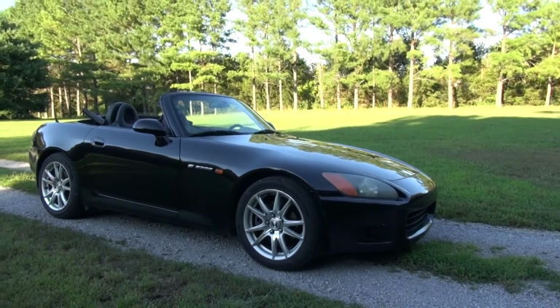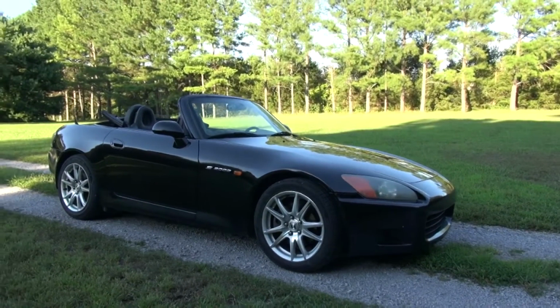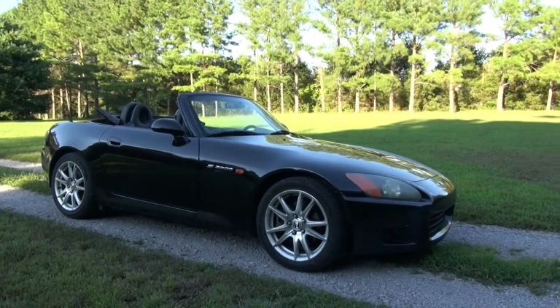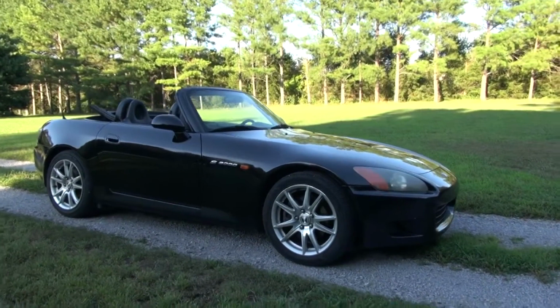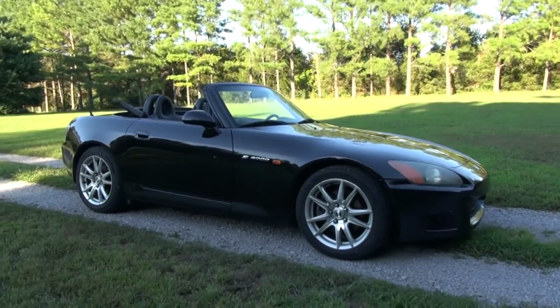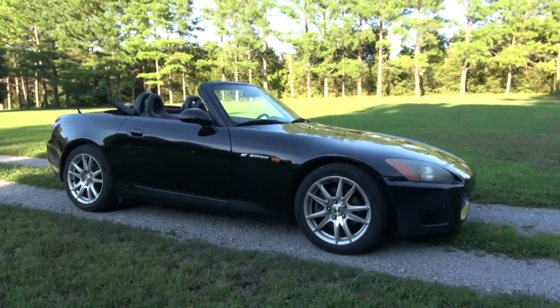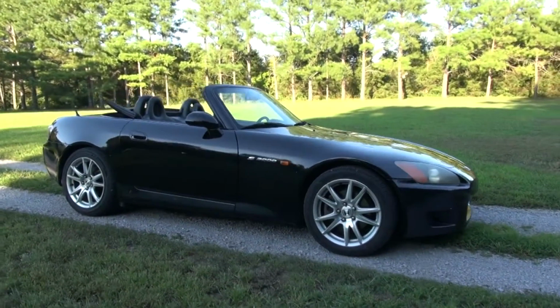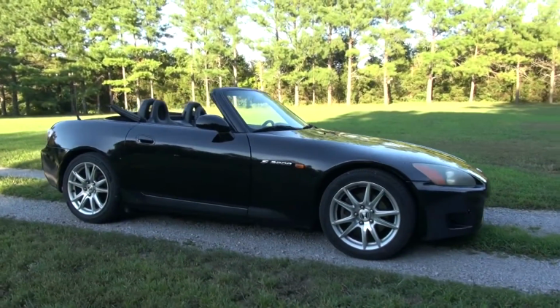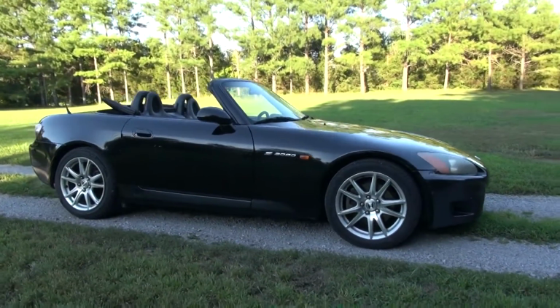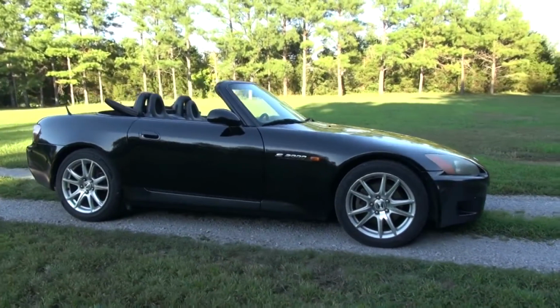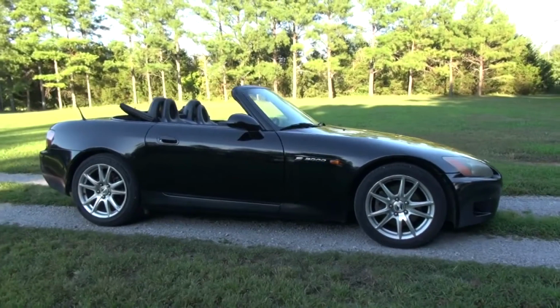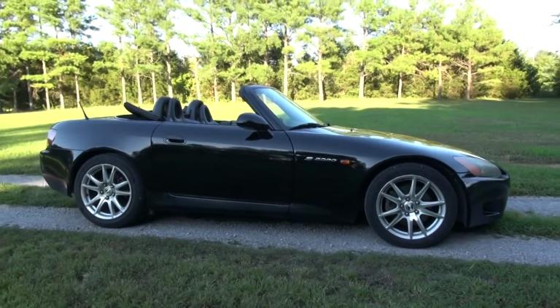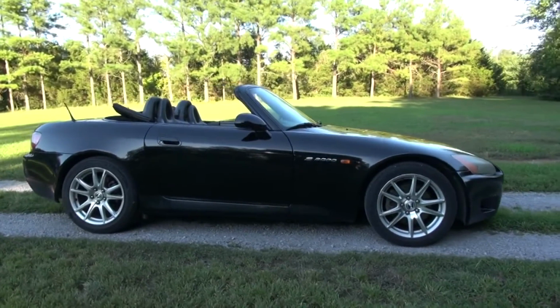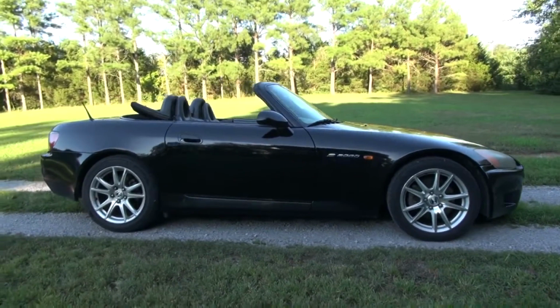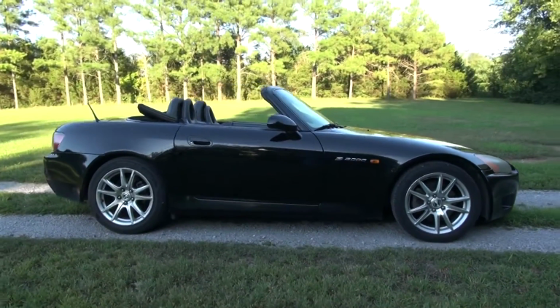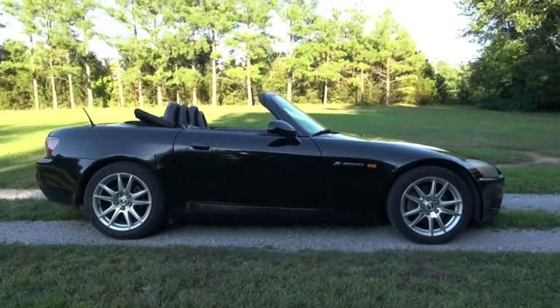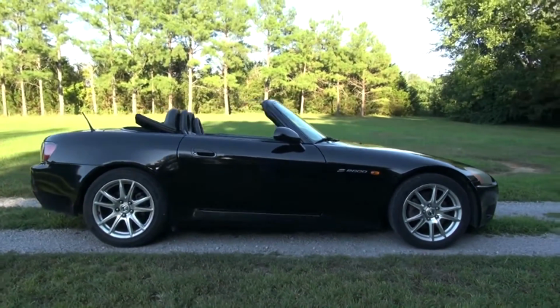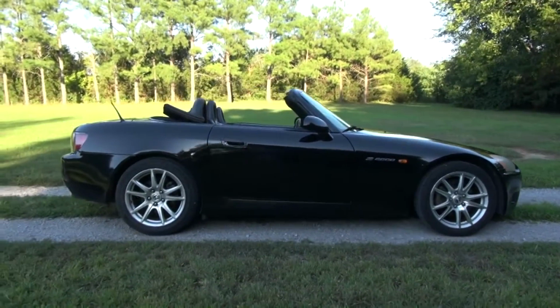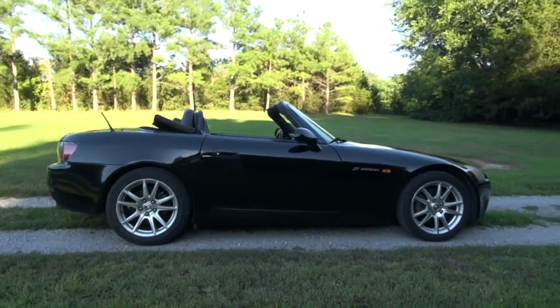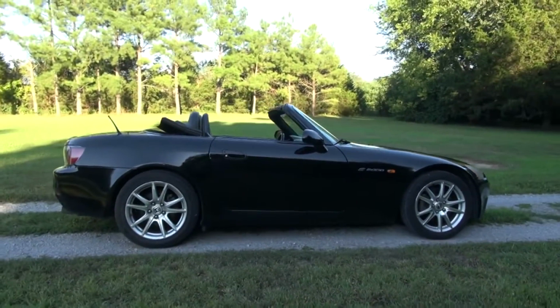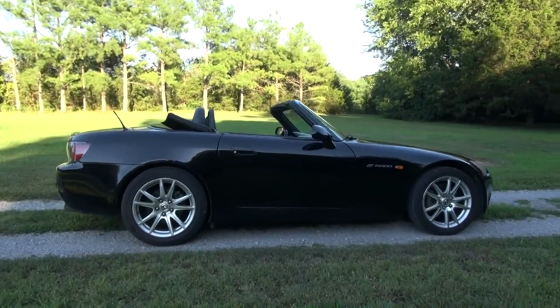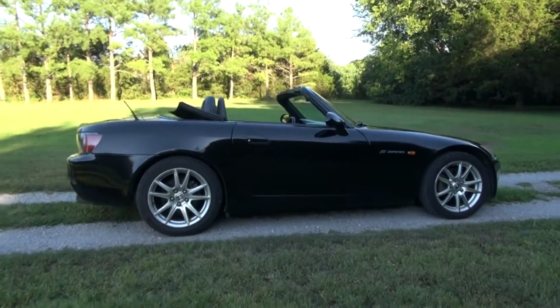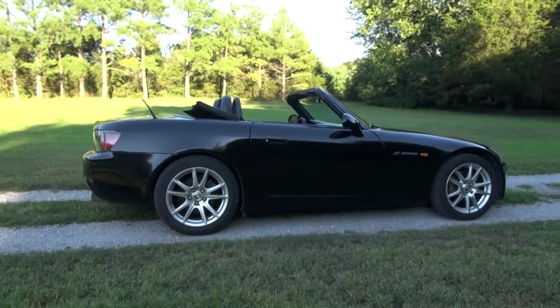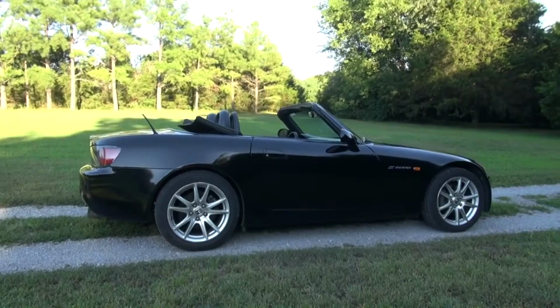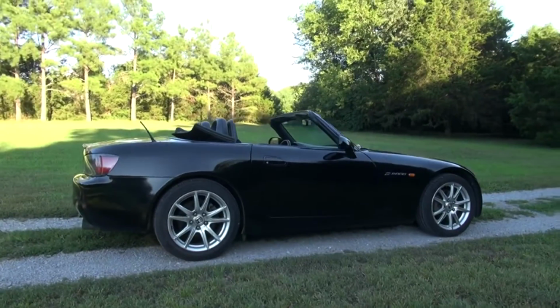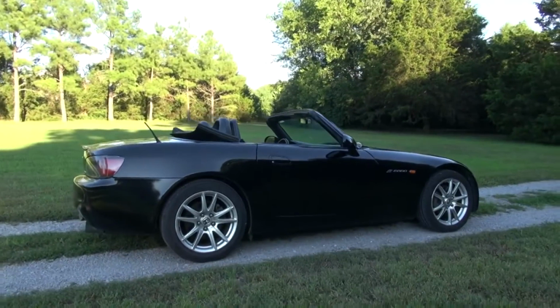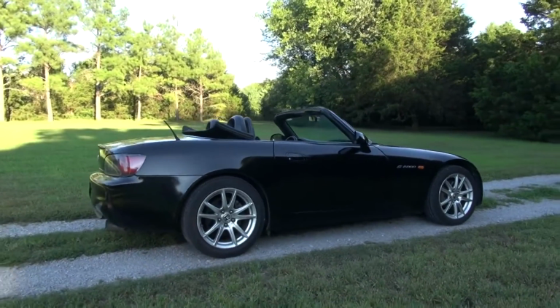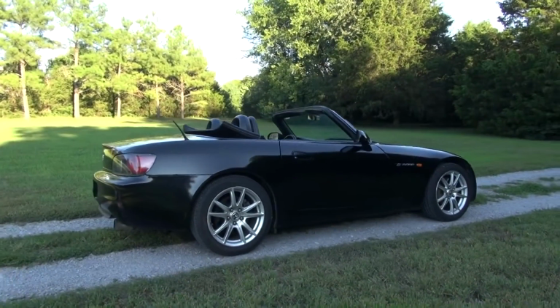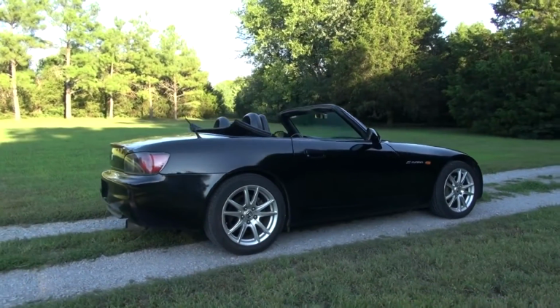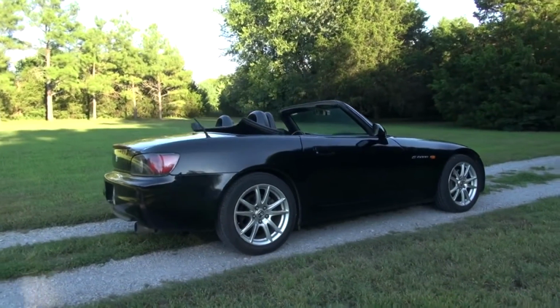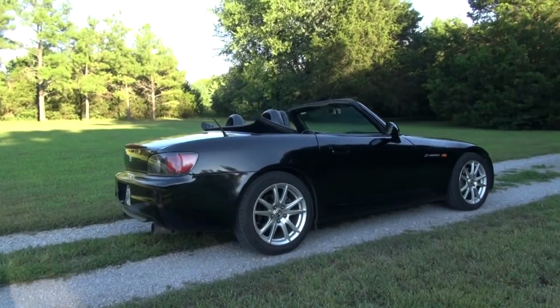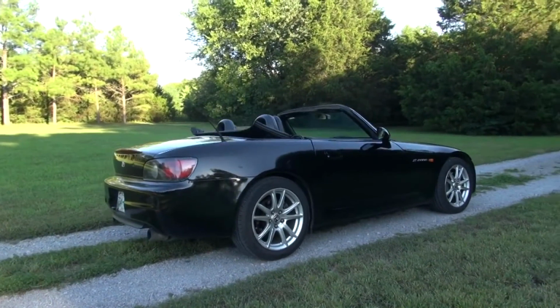Hot Rod Ronnie over at the Frequent Eagle Channel had a problem with mounting his GoPro on top of the car, and the wind noise was so bad that he couldn't hear the exhaust. I had the same problem.